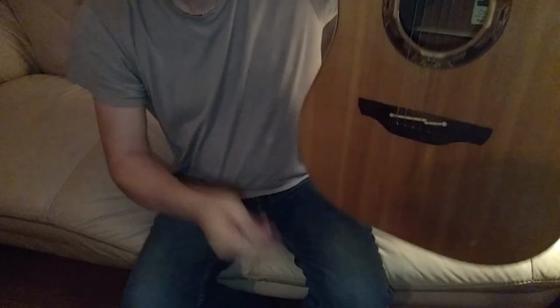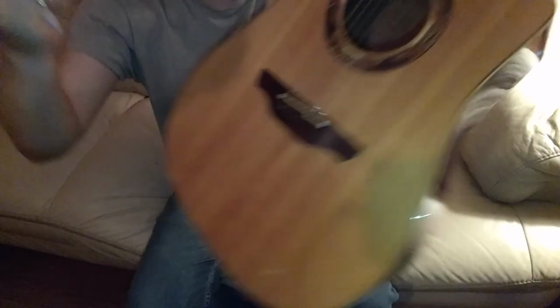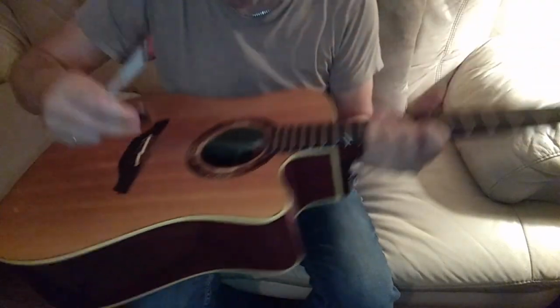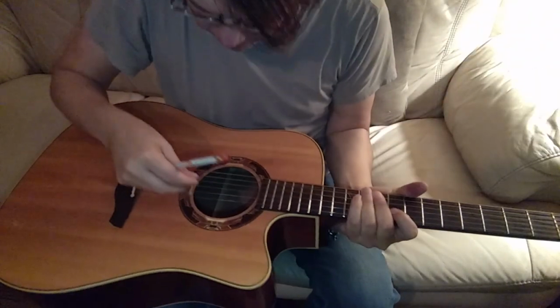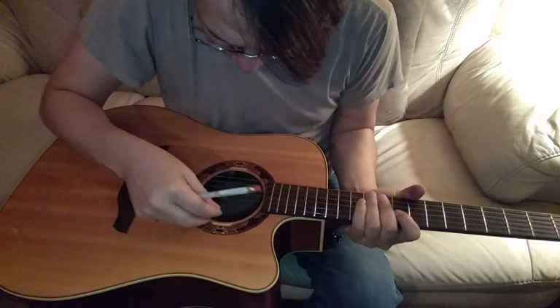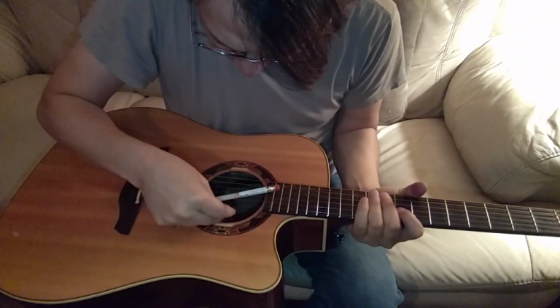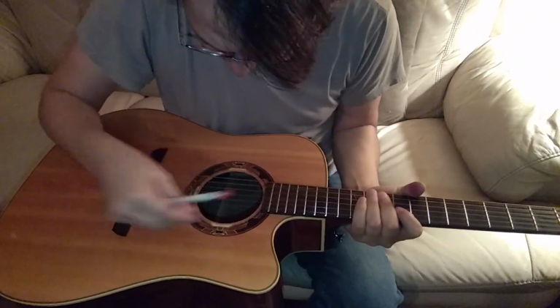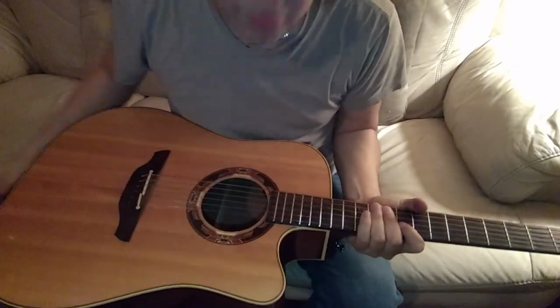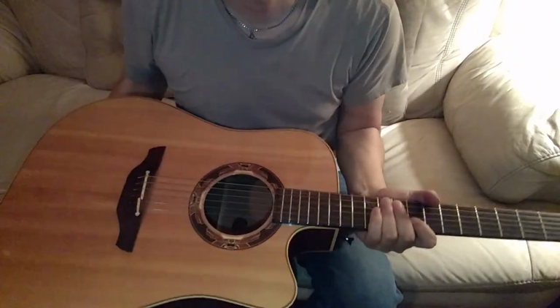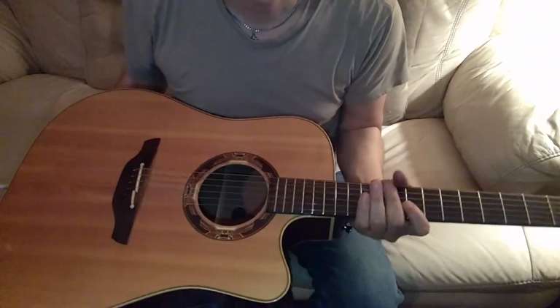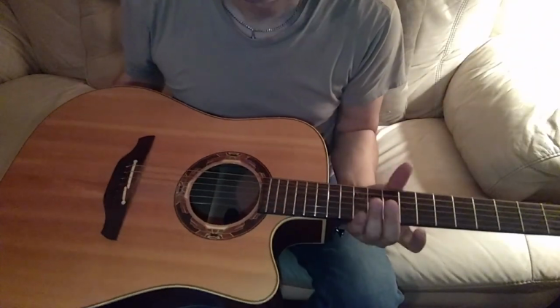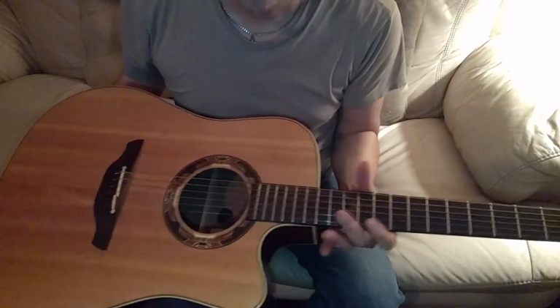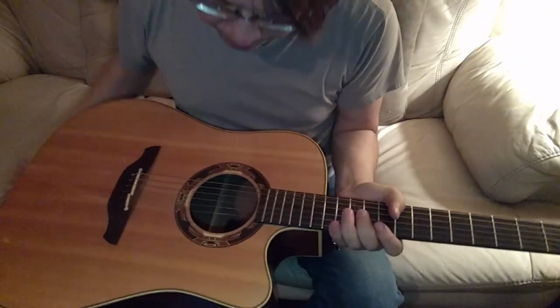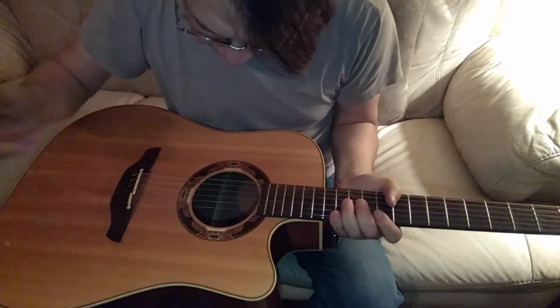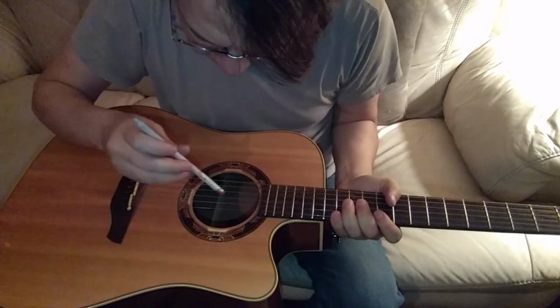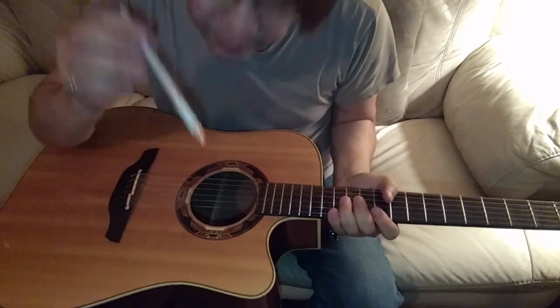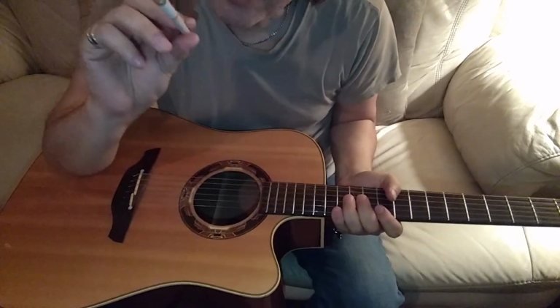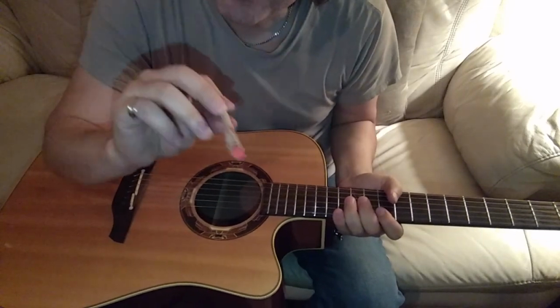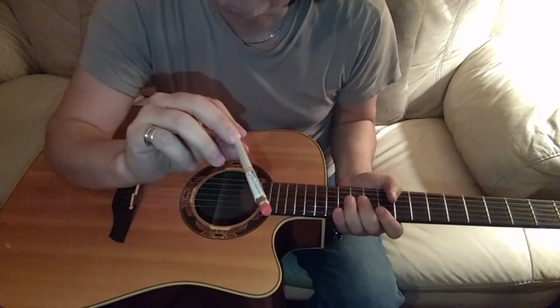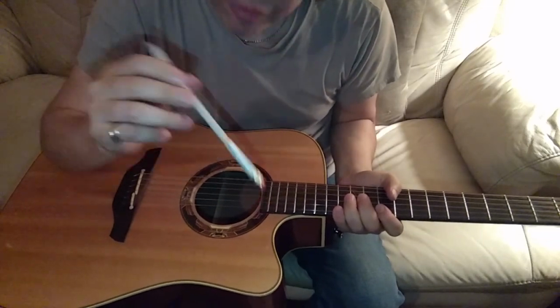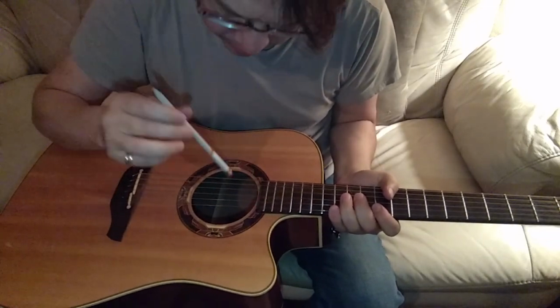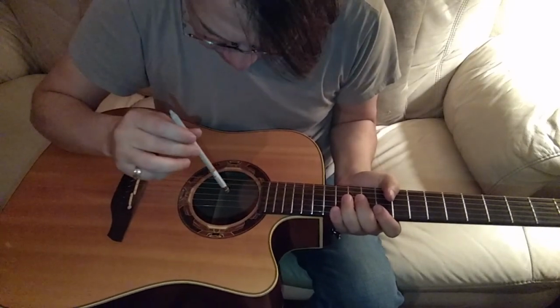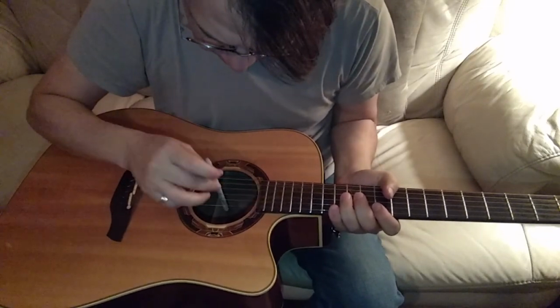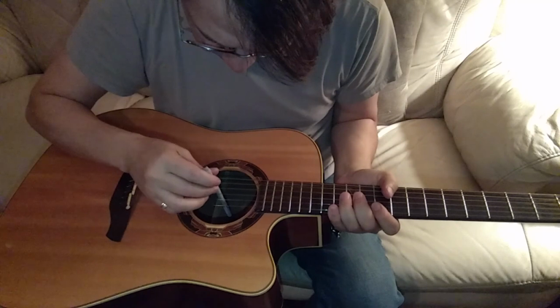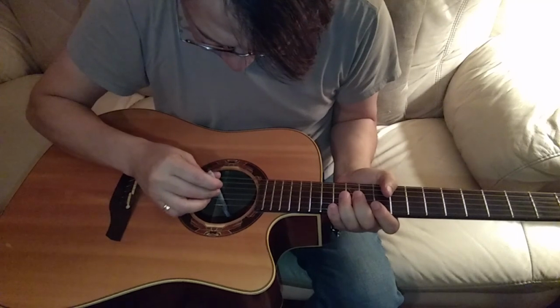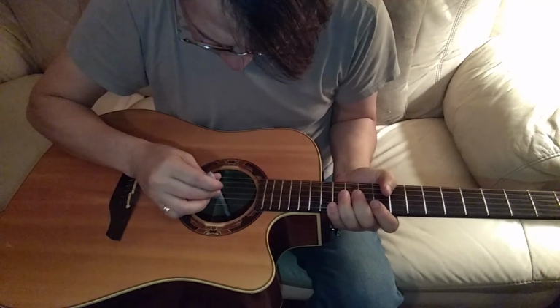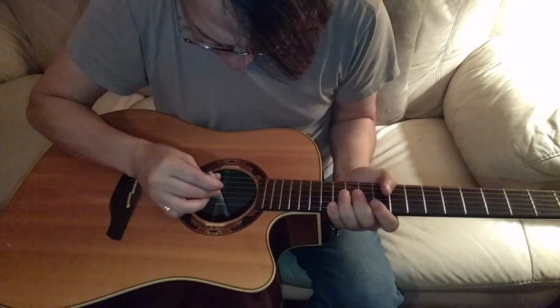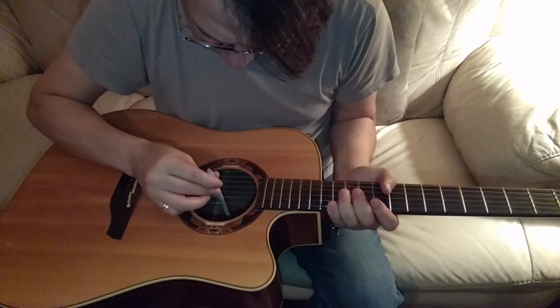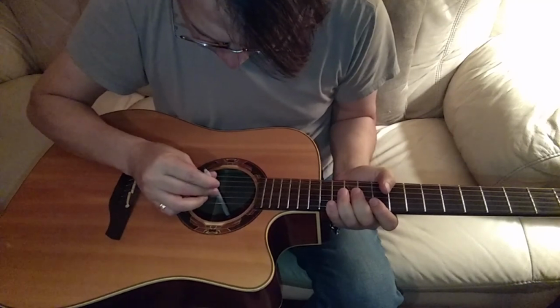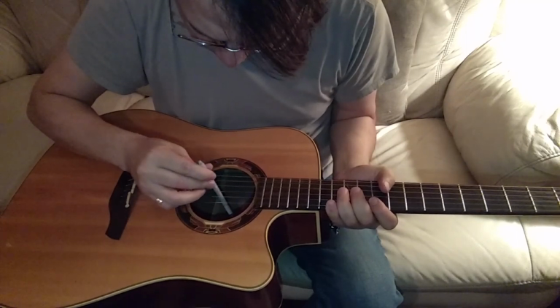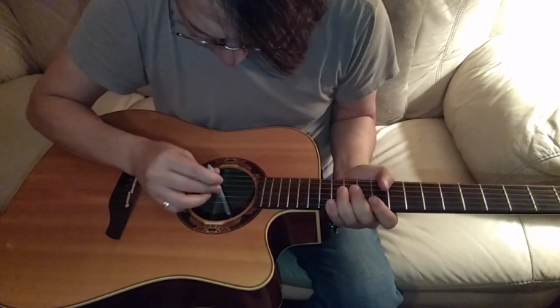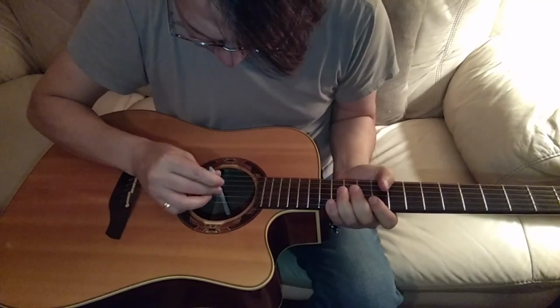Once again, just center it. Have the eraser end of a pencil. Hold it down right in the middle.